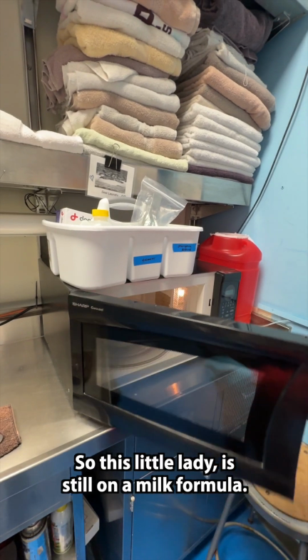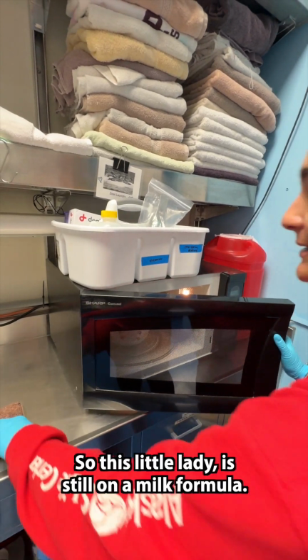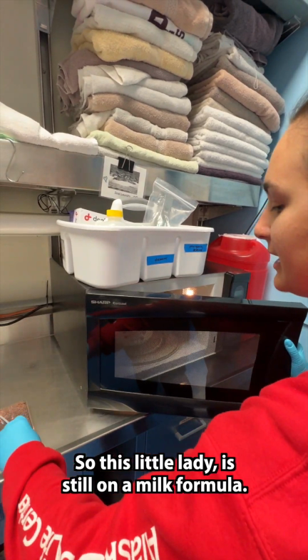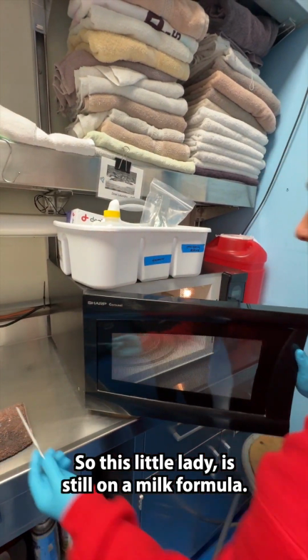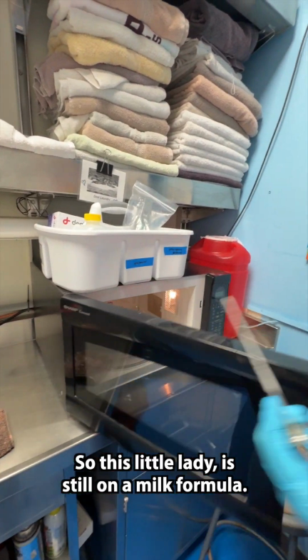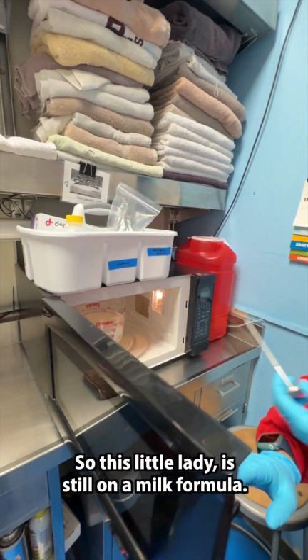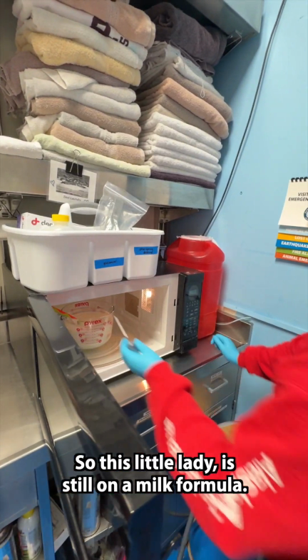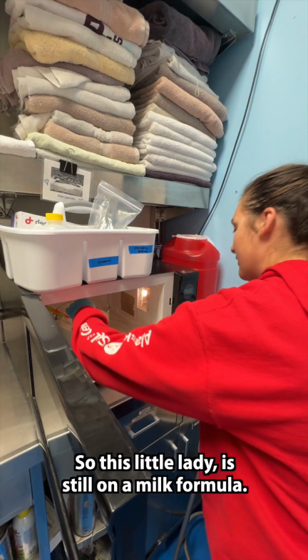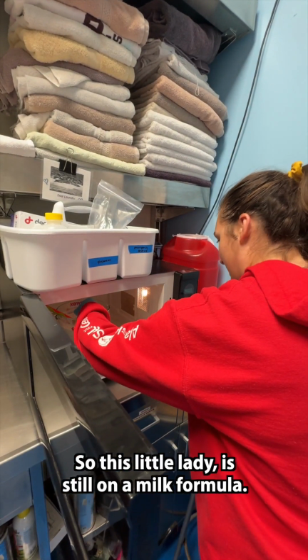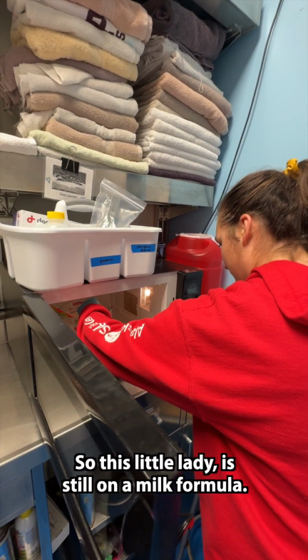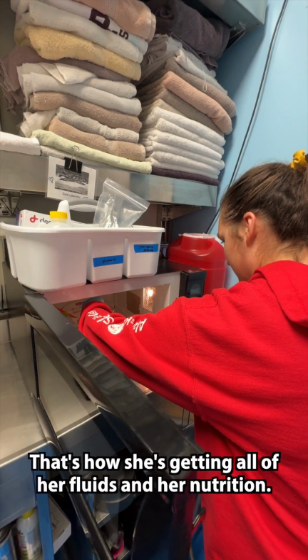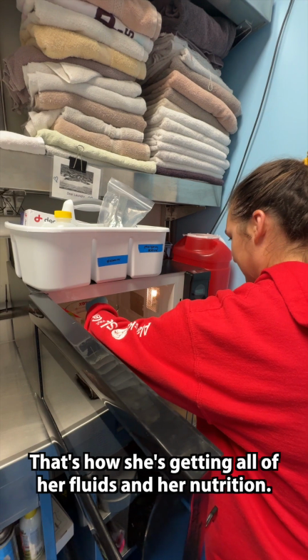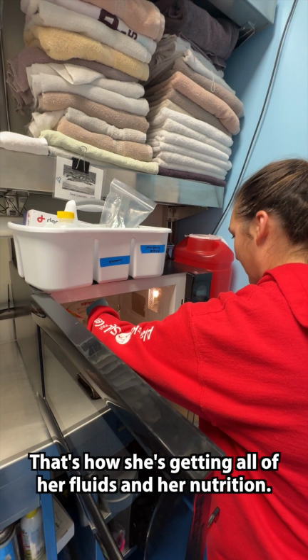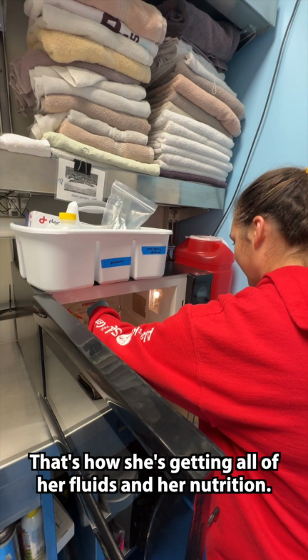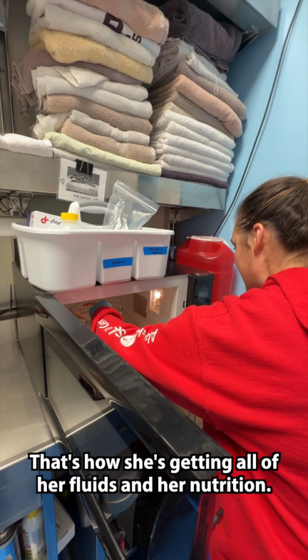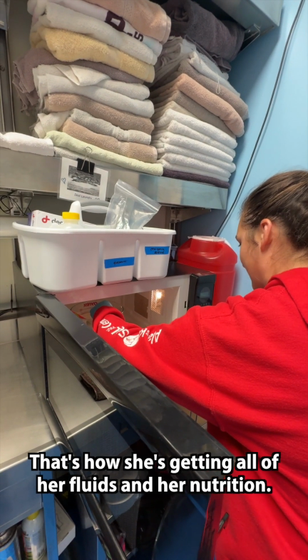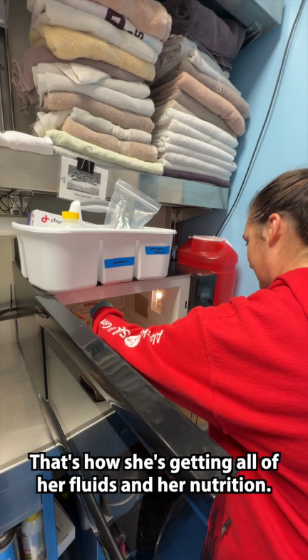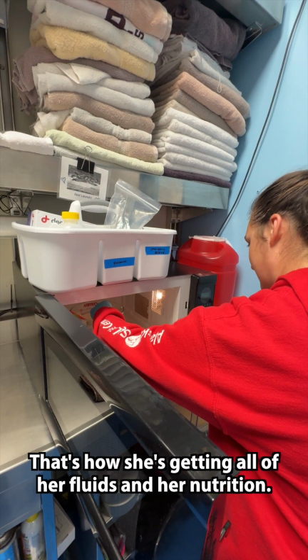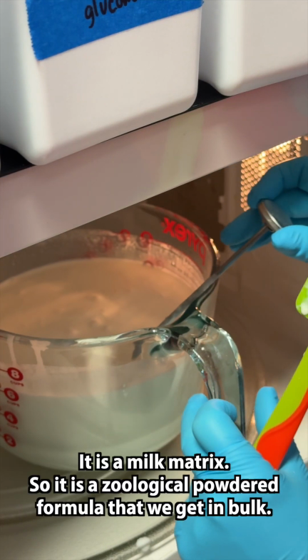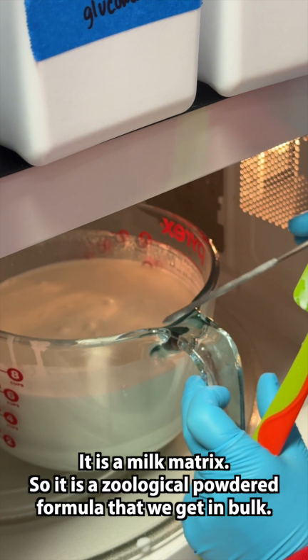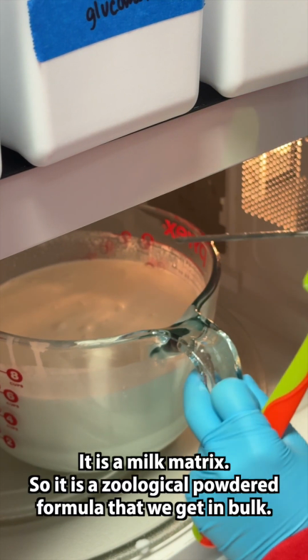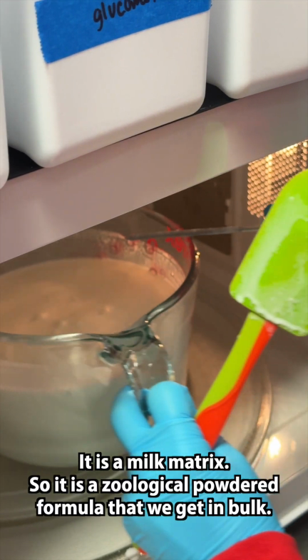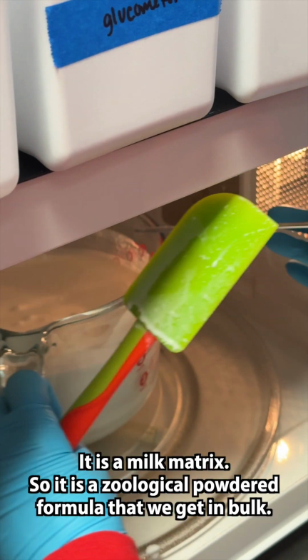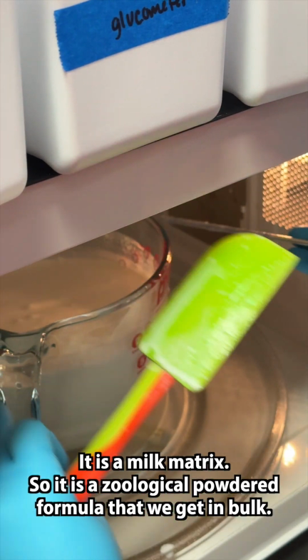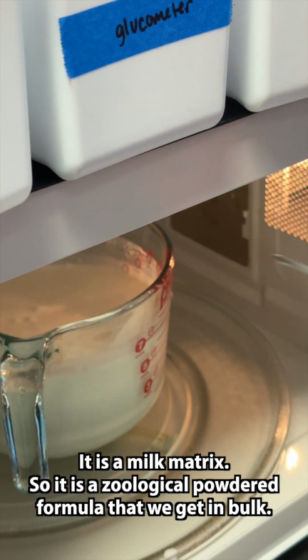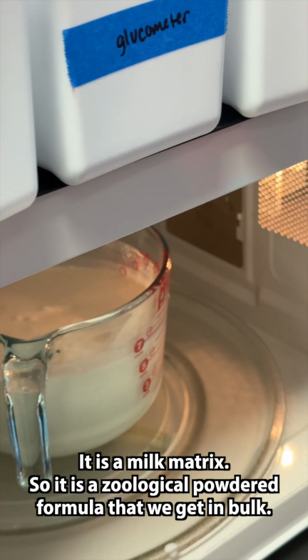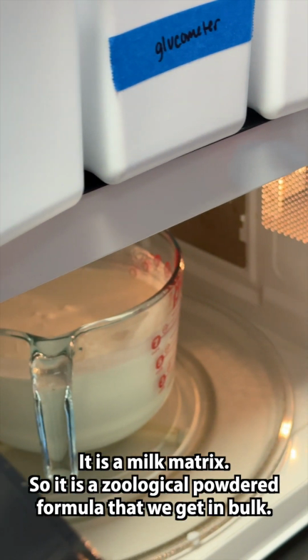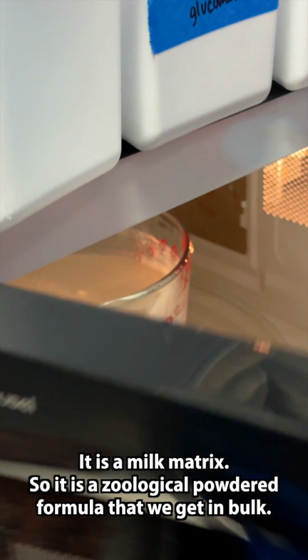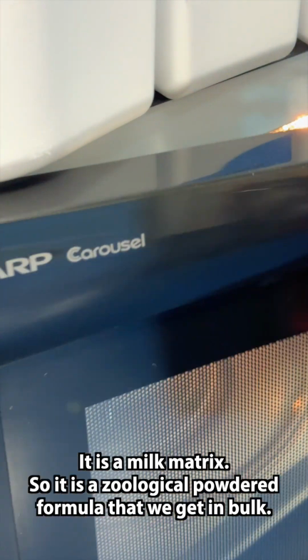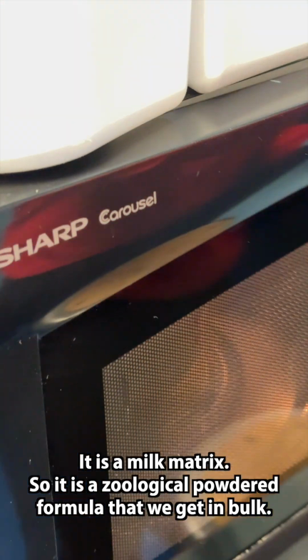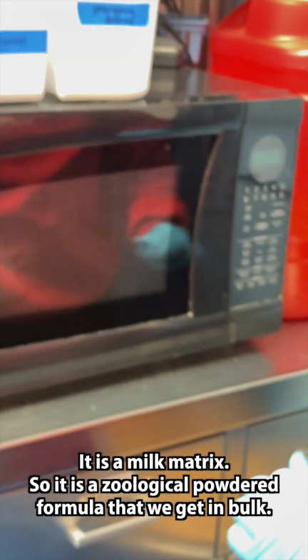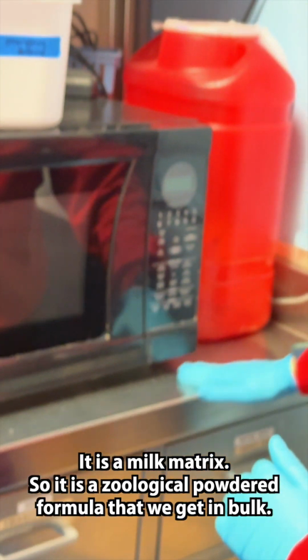This little lady is still on a milk formula — that's where she's getting all of her fluids and her nutrition. It is a milk matrix, a zoological powdered formula that we get in bulk.